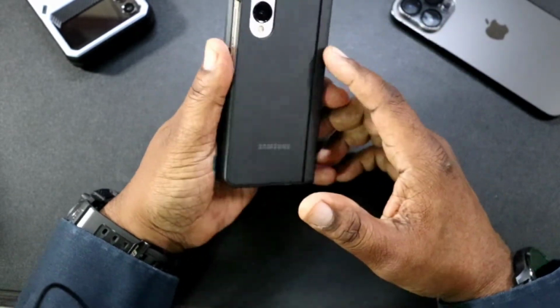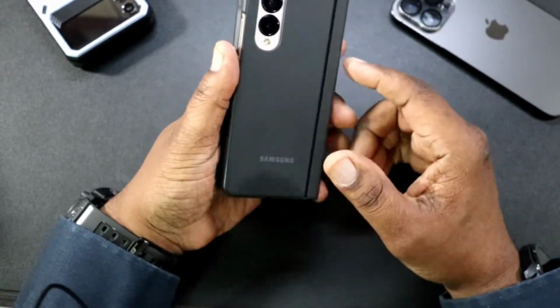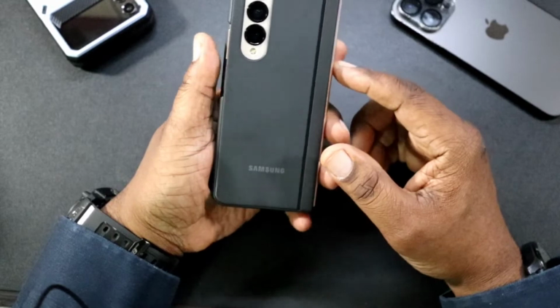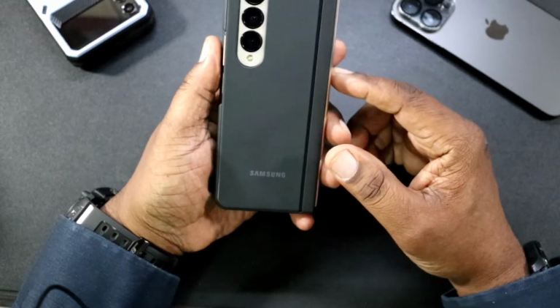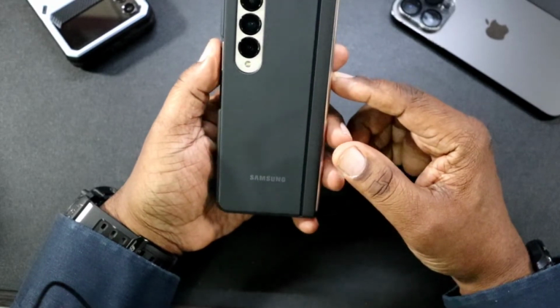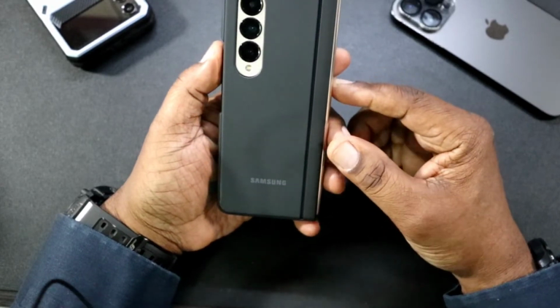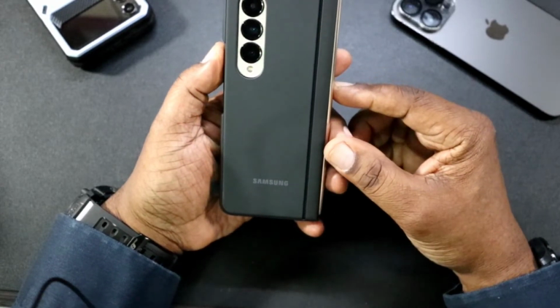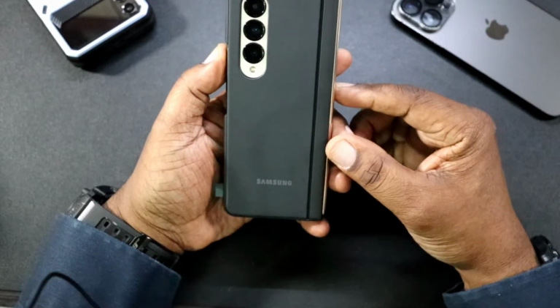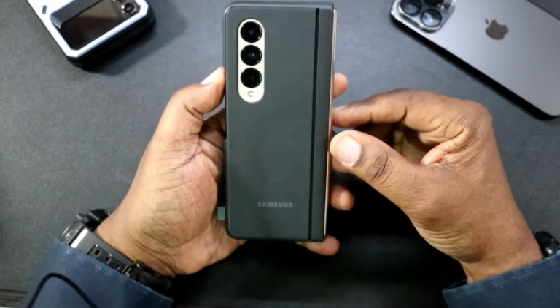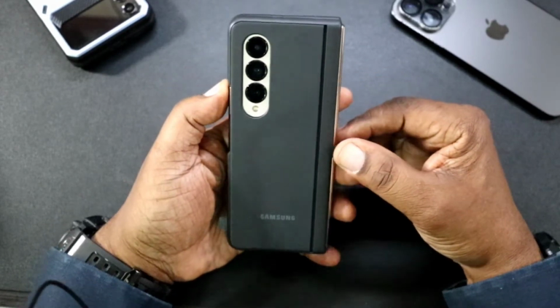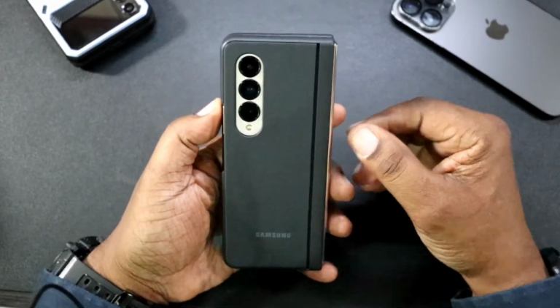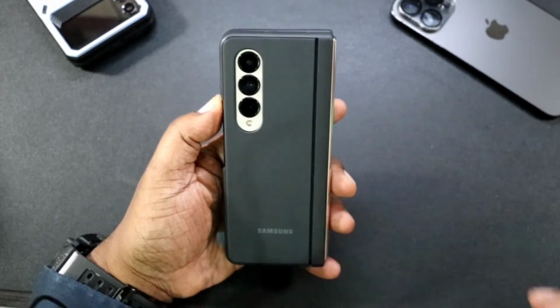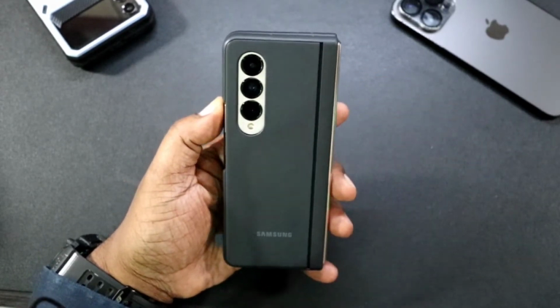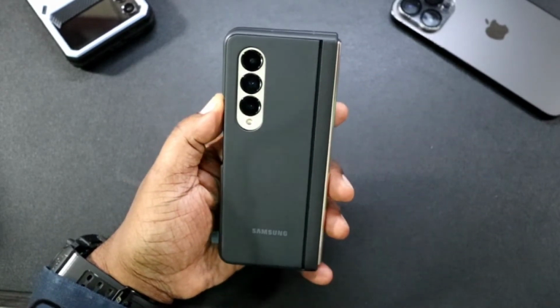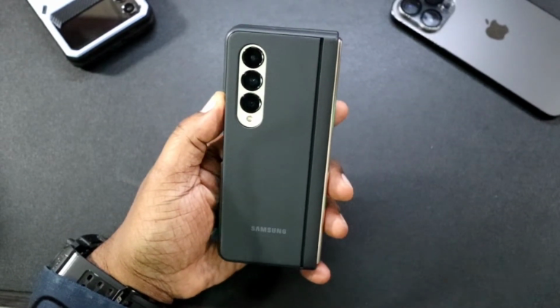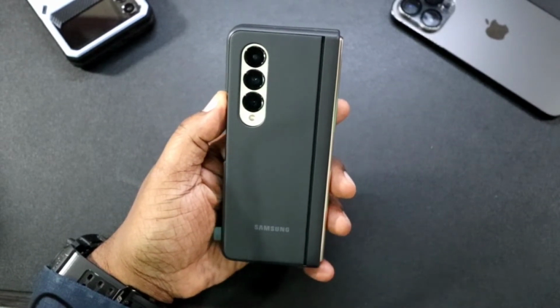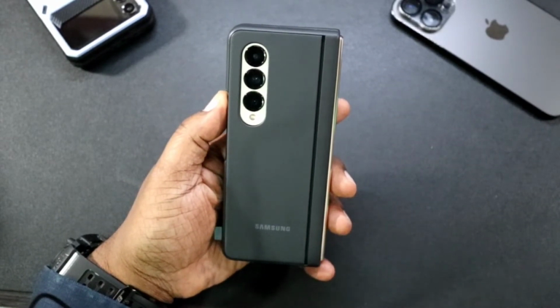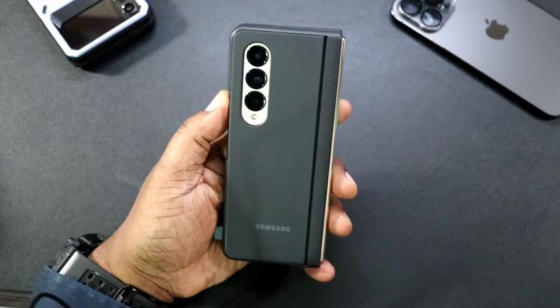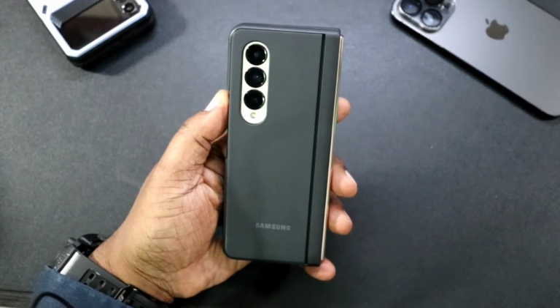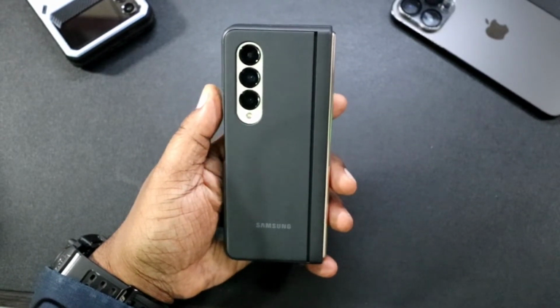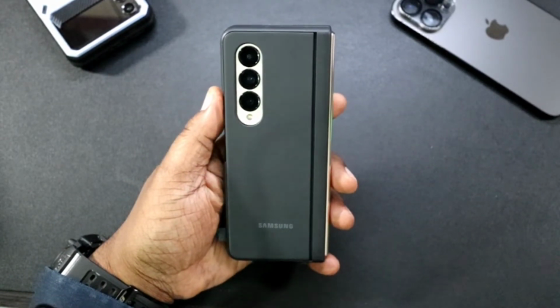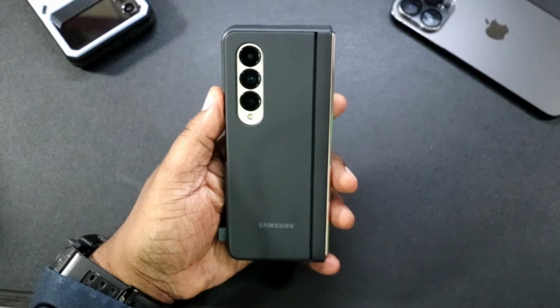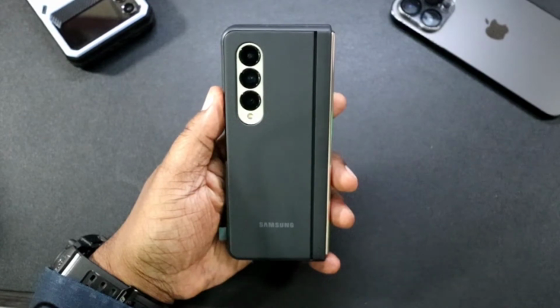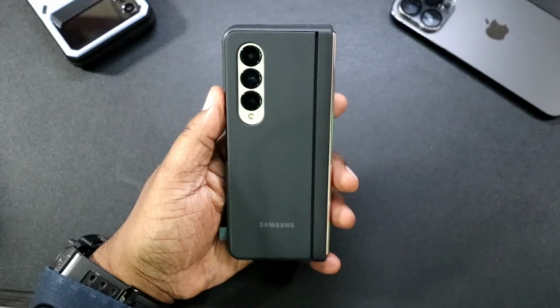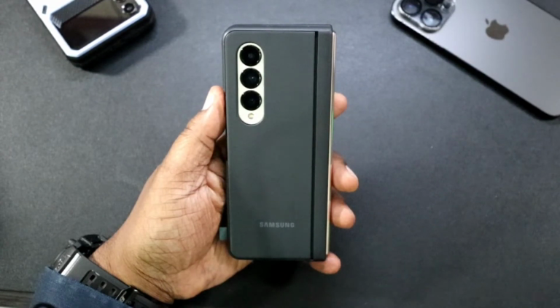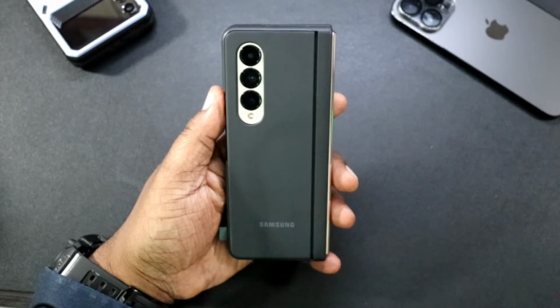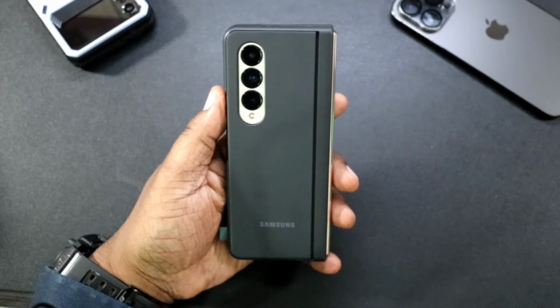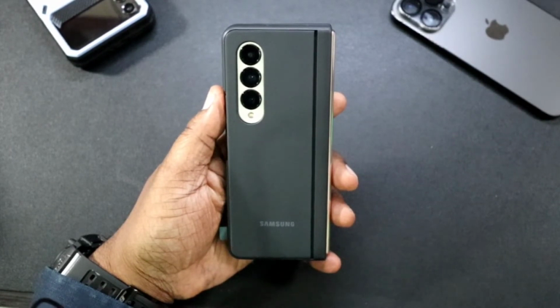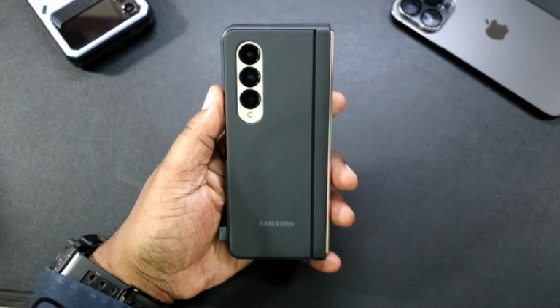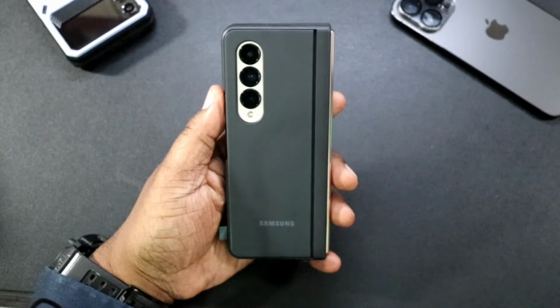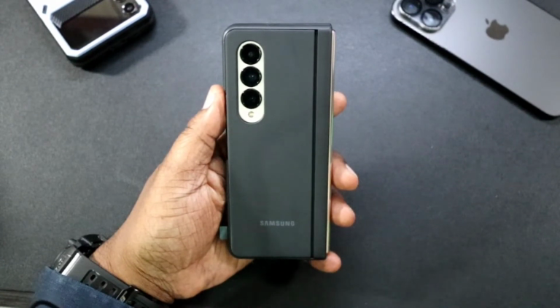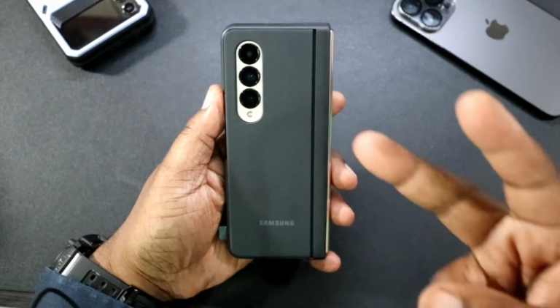All right guys, this has been the slim standing cover for your Samsung Galaxy Z Fold 4. I'm Will H — catch you guys in the next video, I'm out.